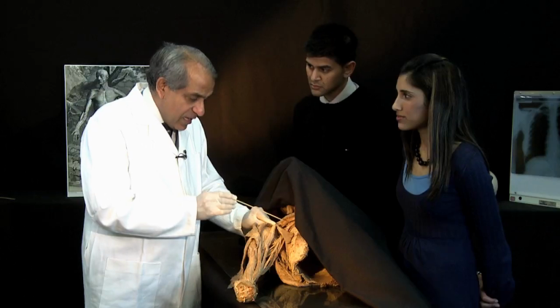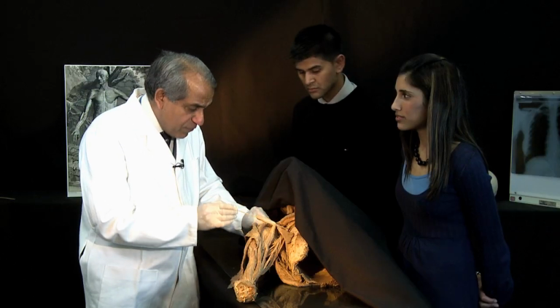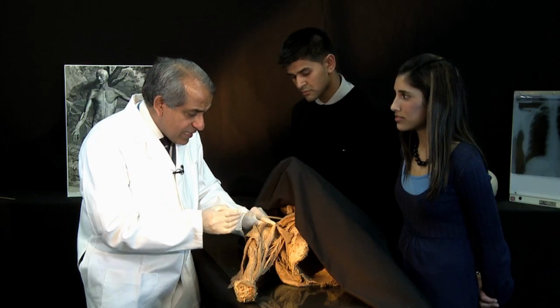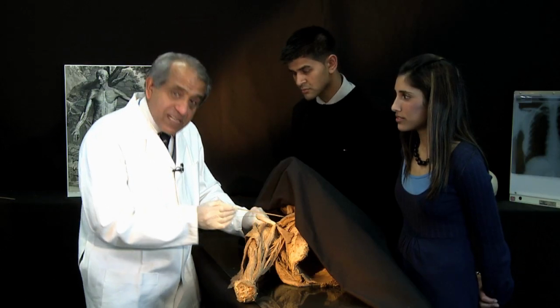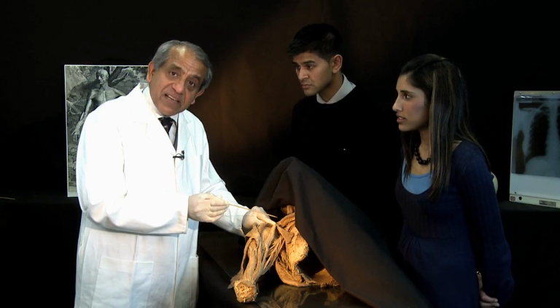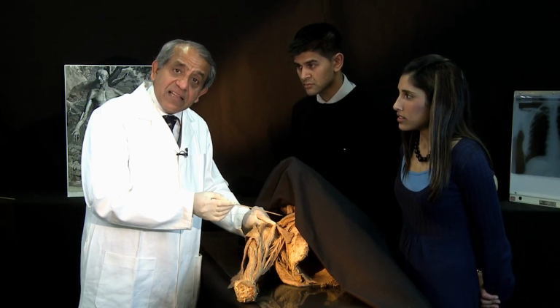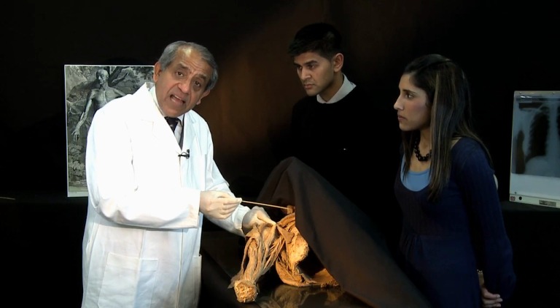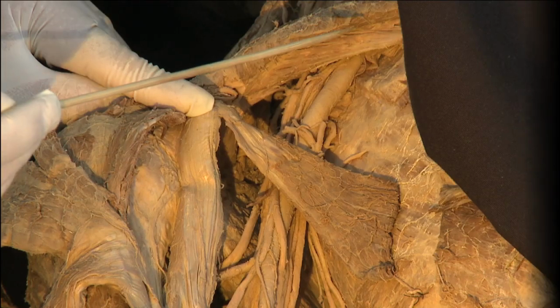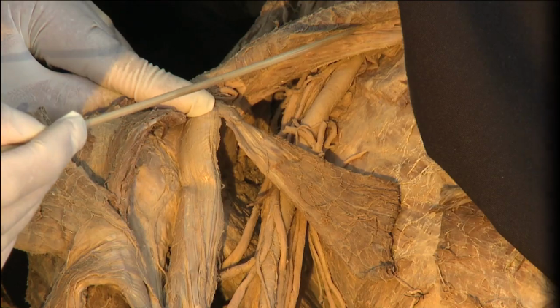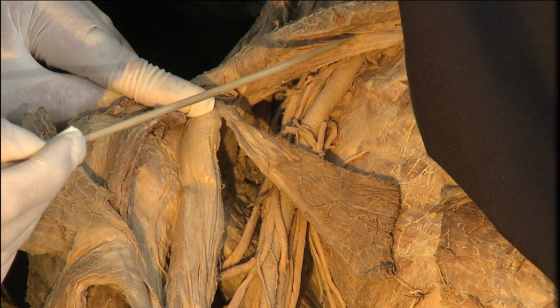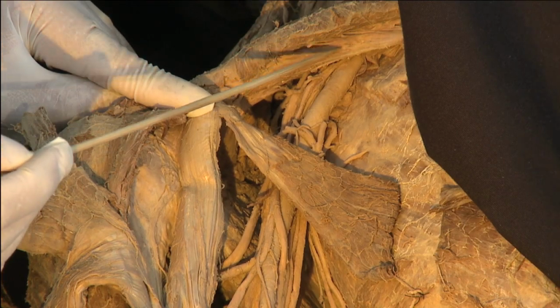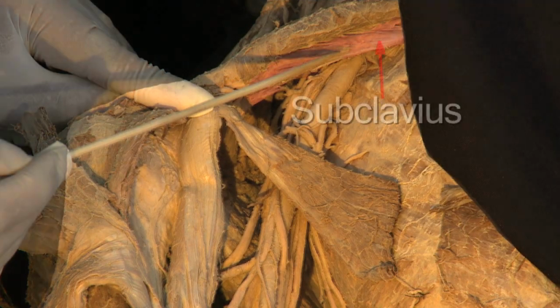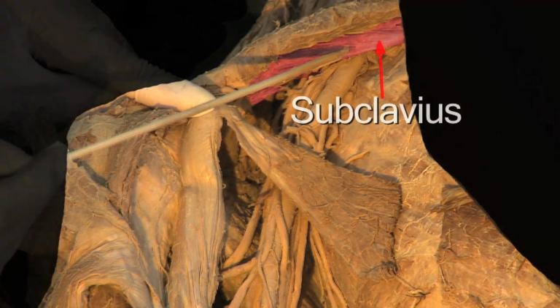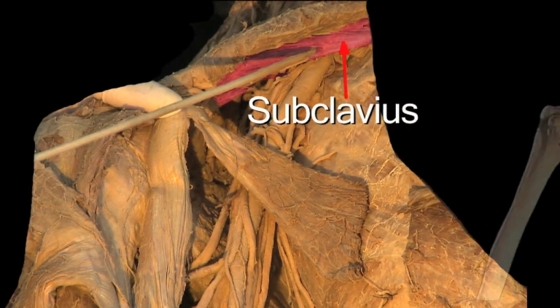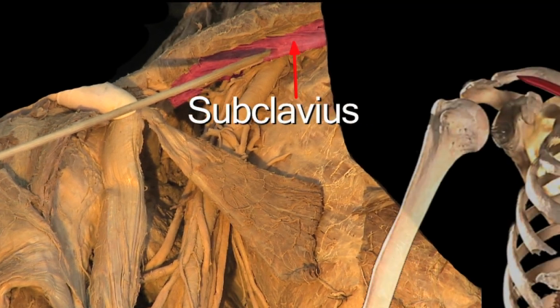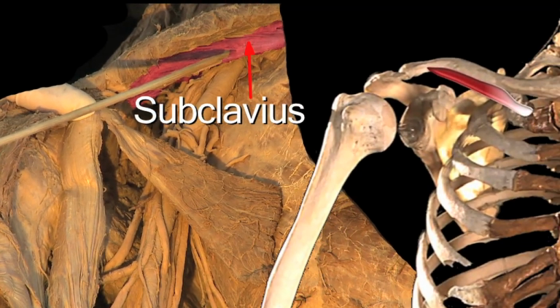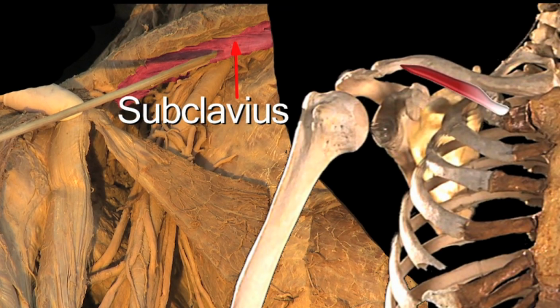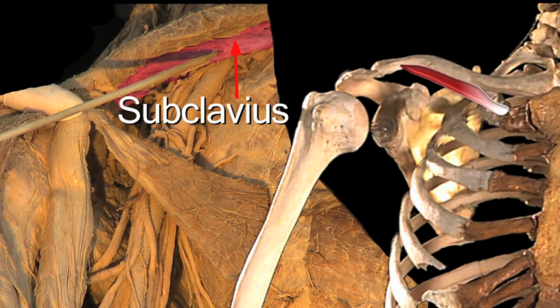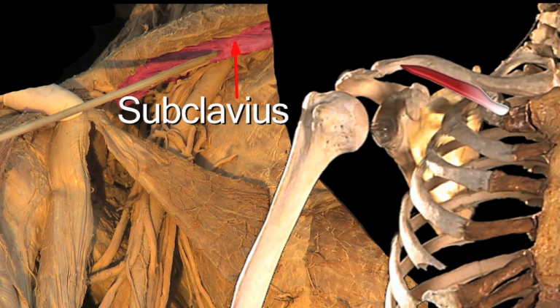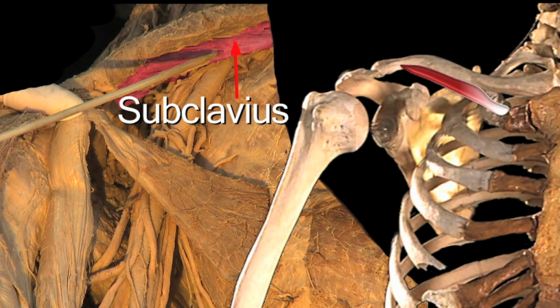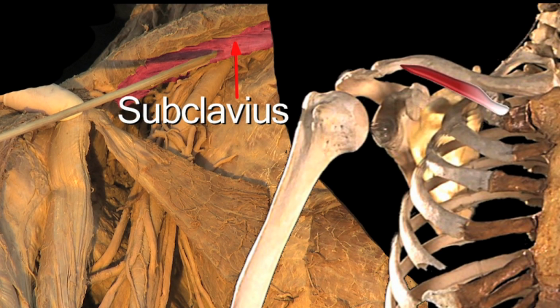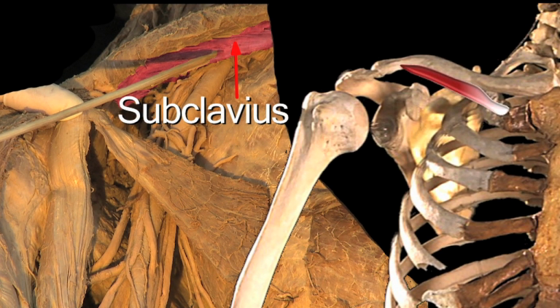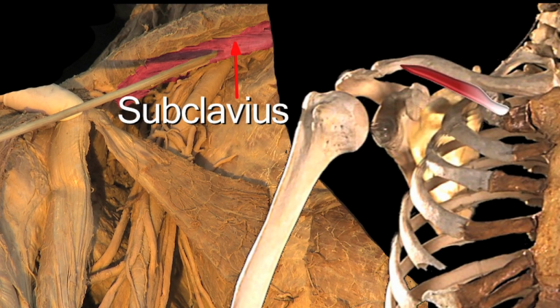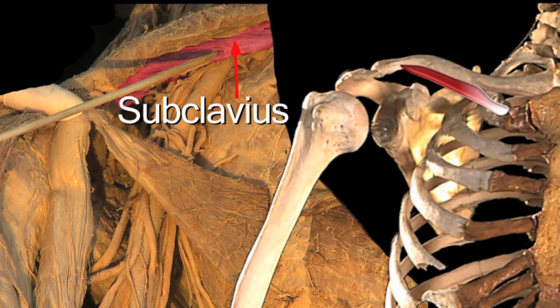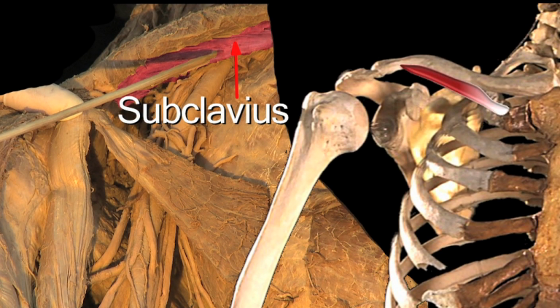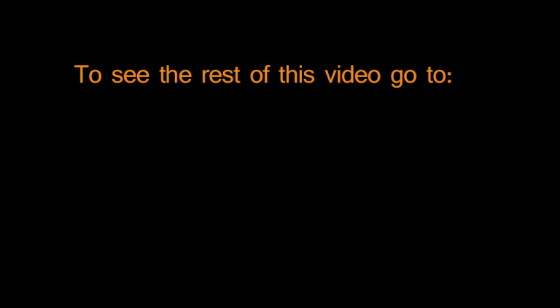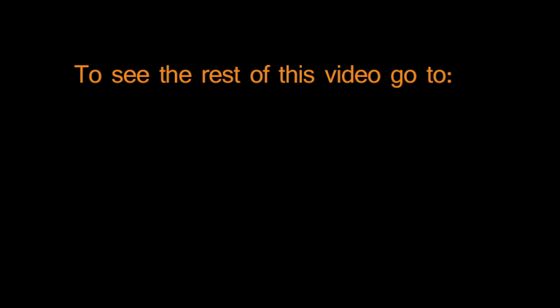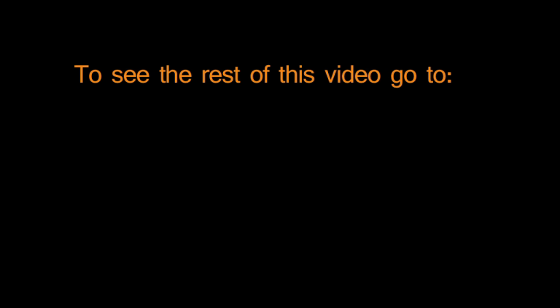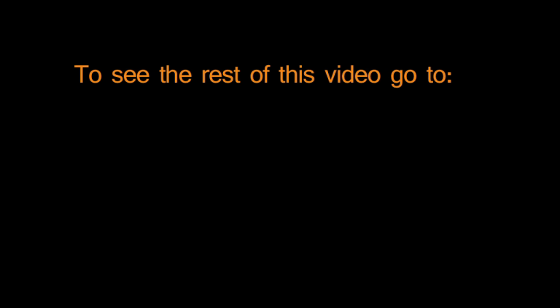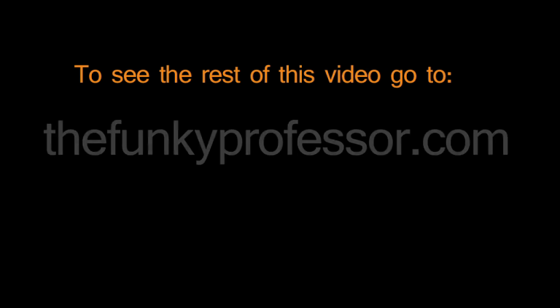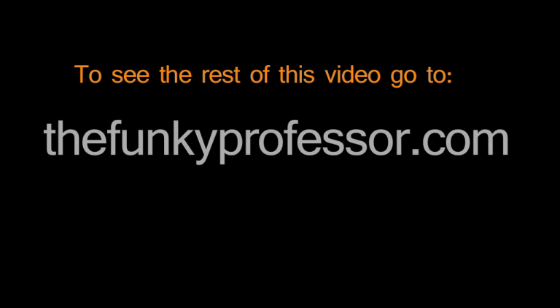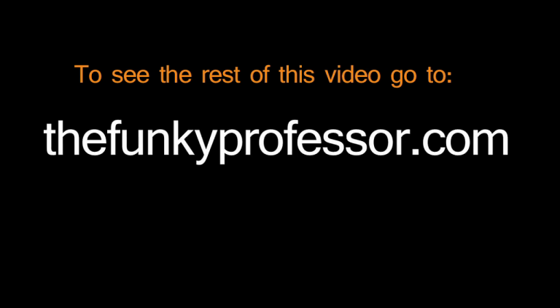But before it hits the clavicle, the clavipectoral fascia actually splits to enclose this wide, fairly powerful muscle — subclavius.